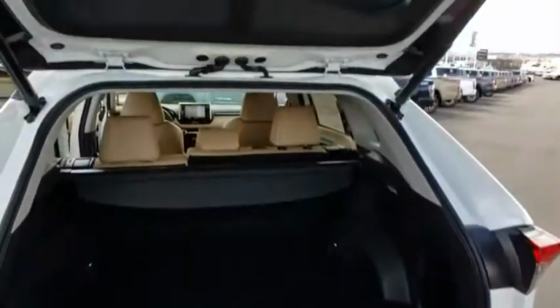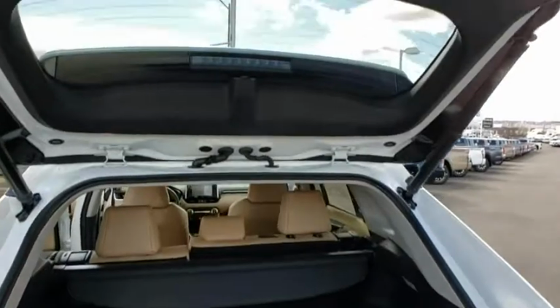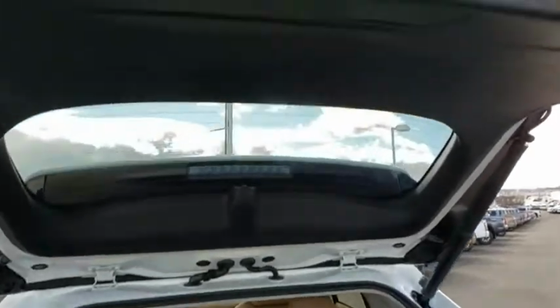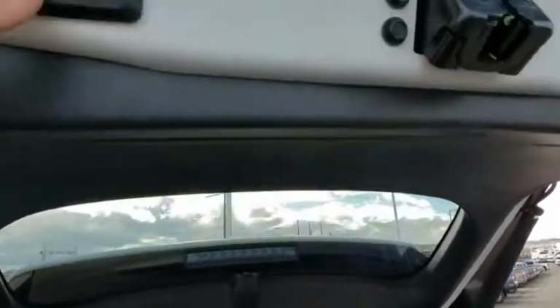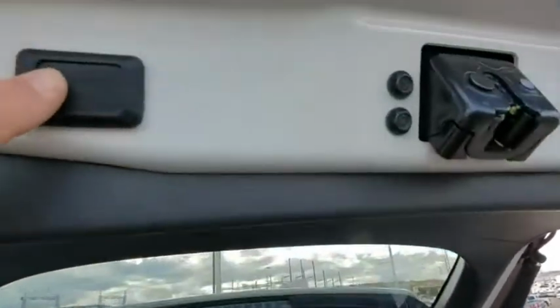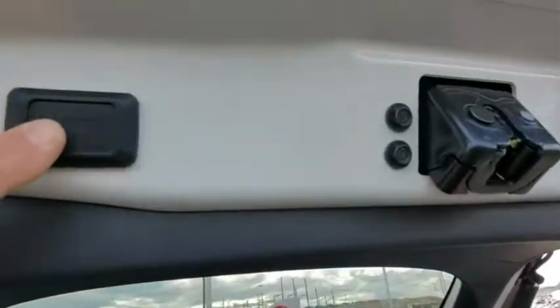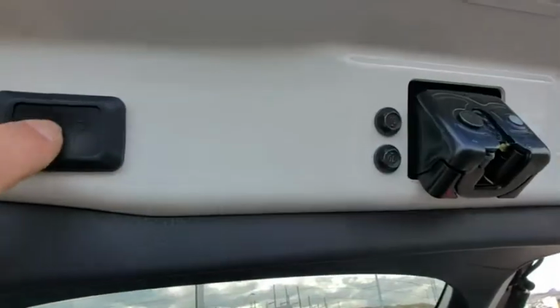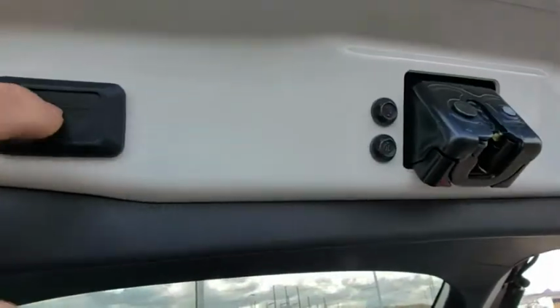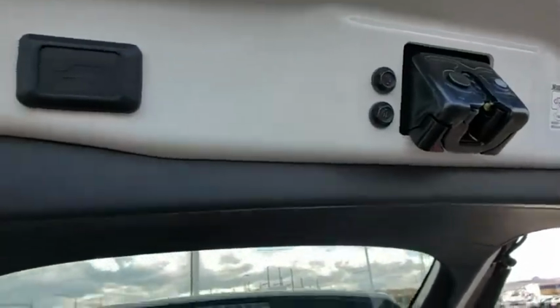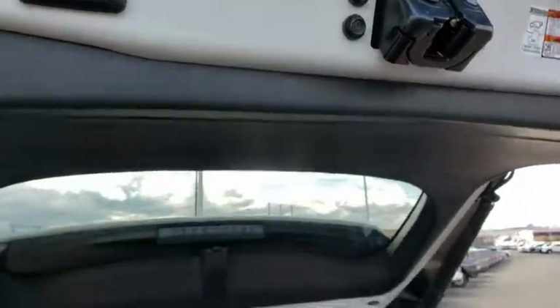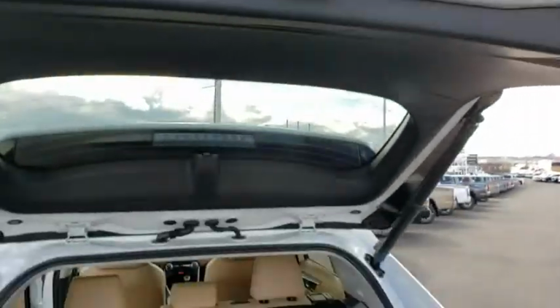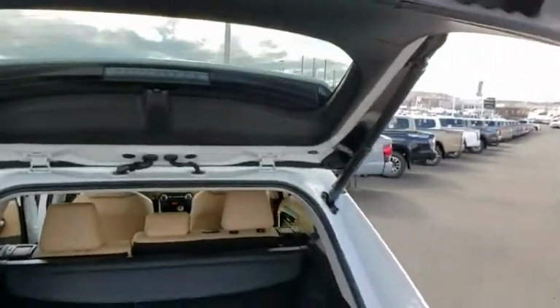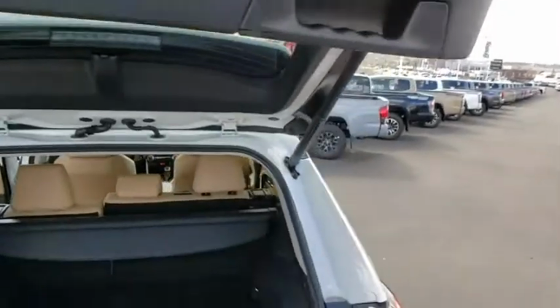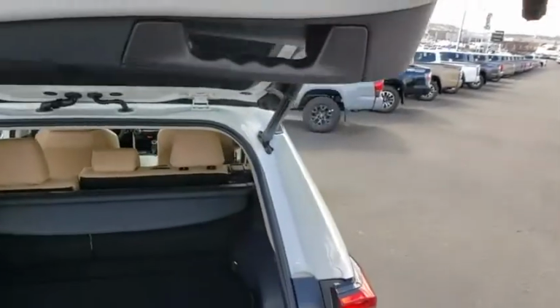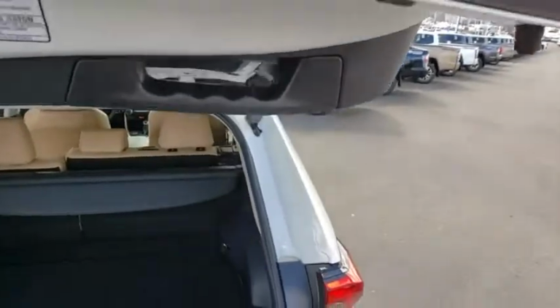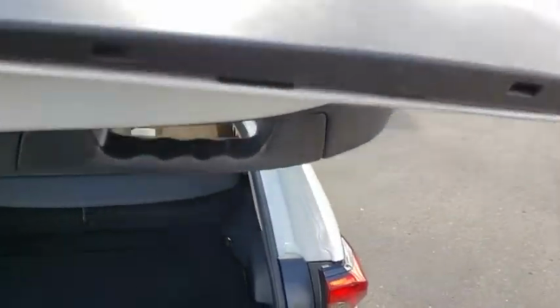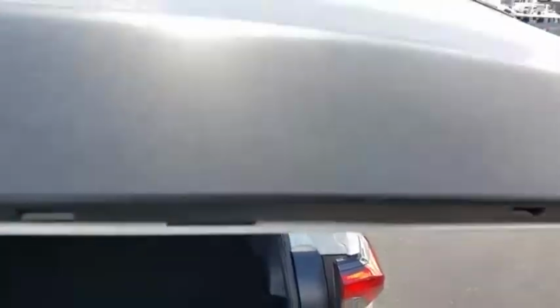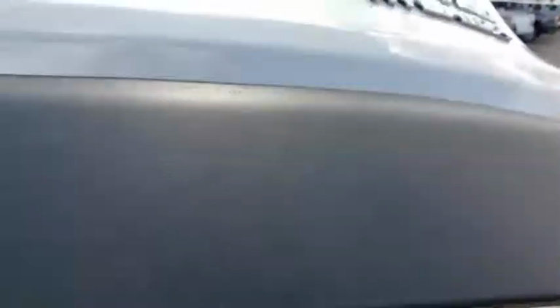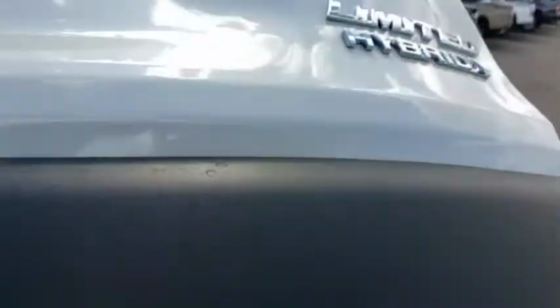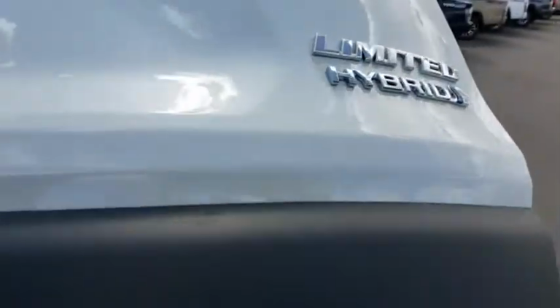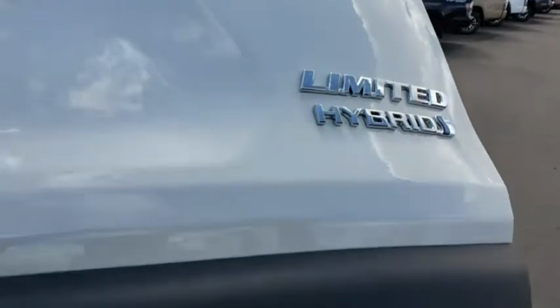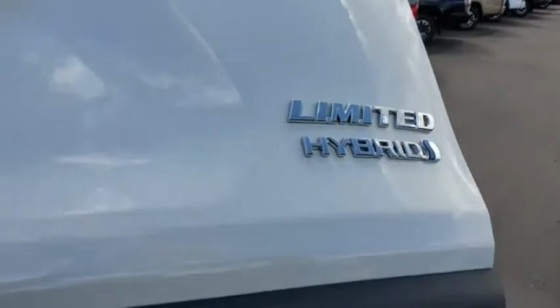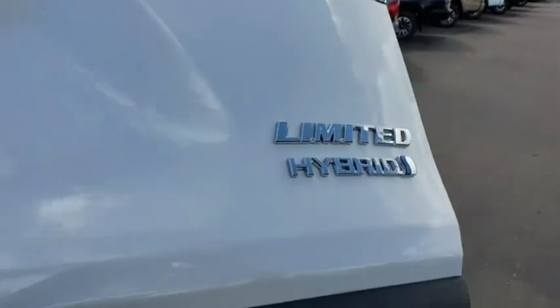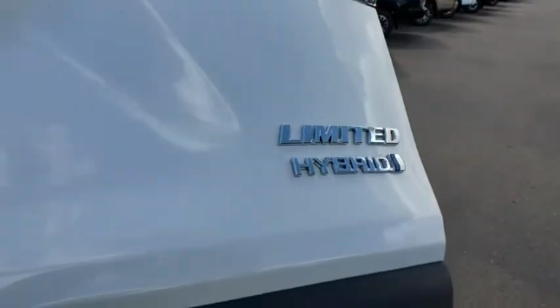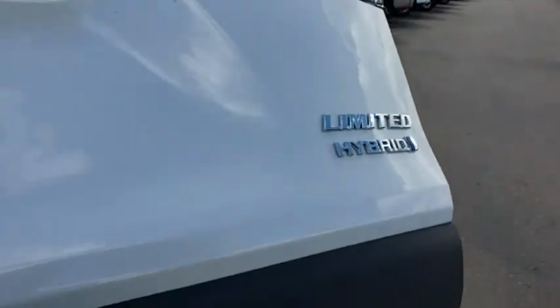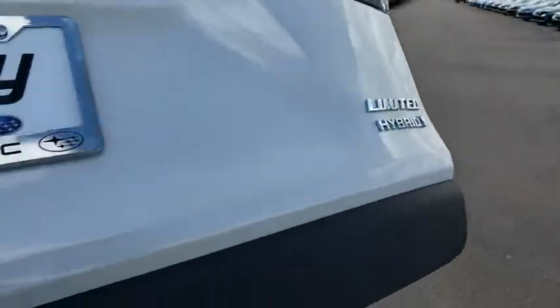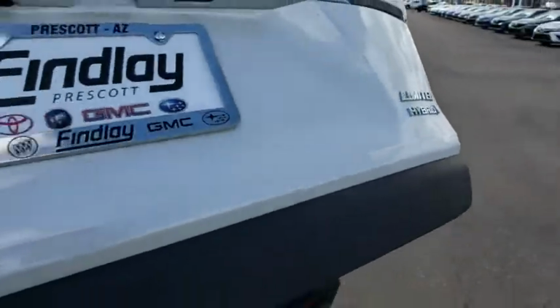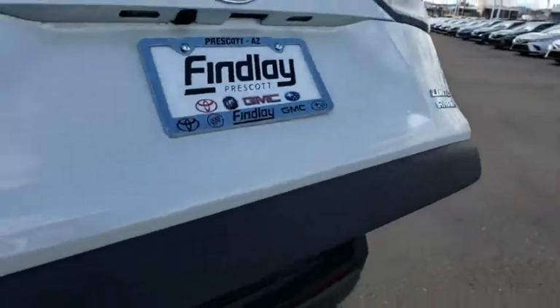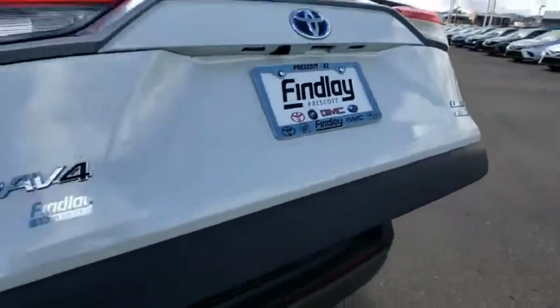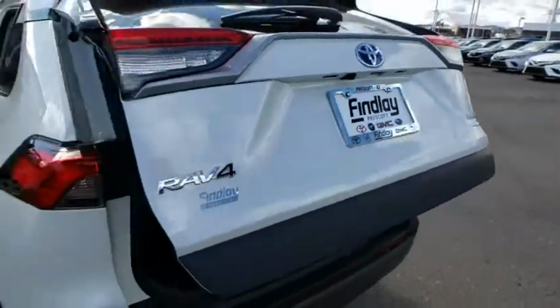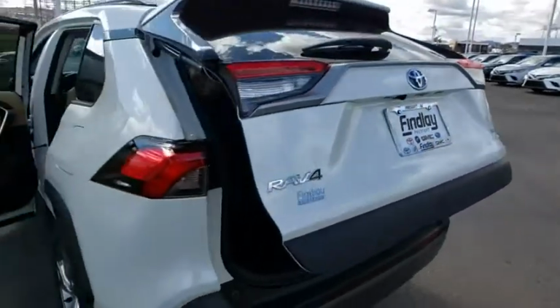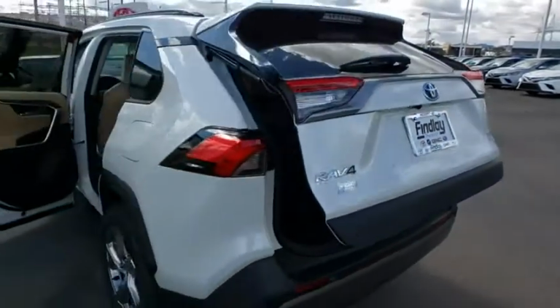Rear window defroster, security system, overhead console, panic alarm, power moonroof, remote keyless entry, brake assist, chrome wheels.